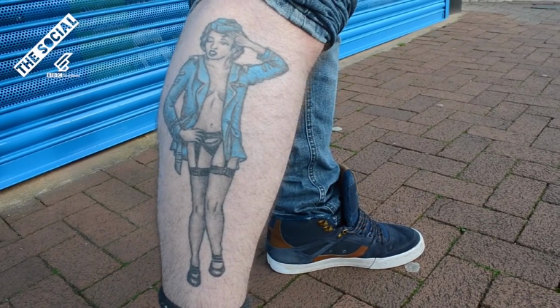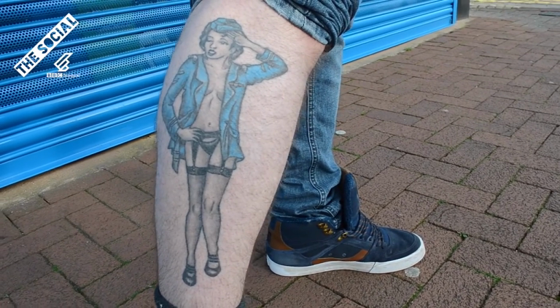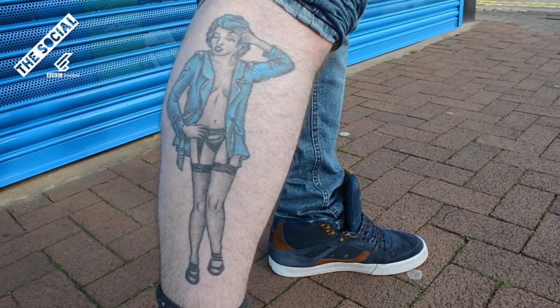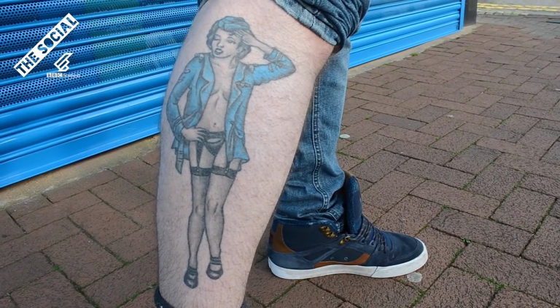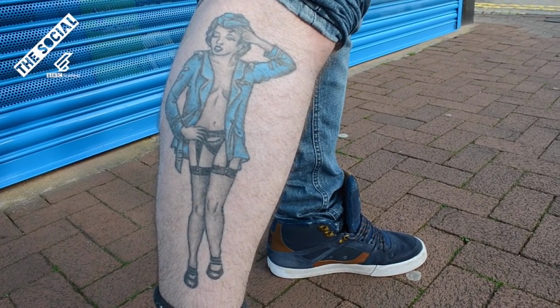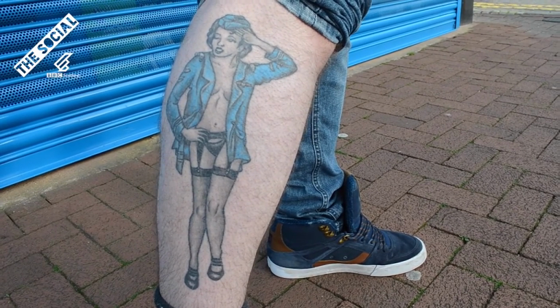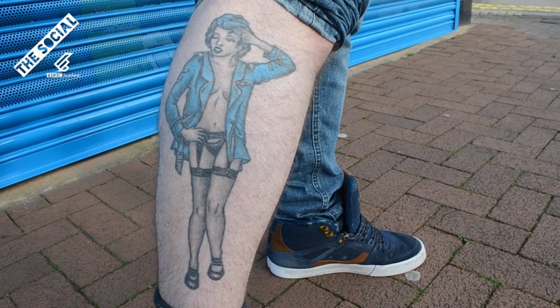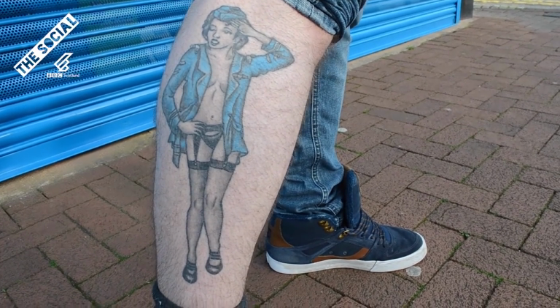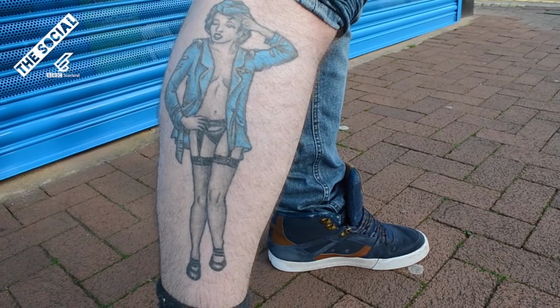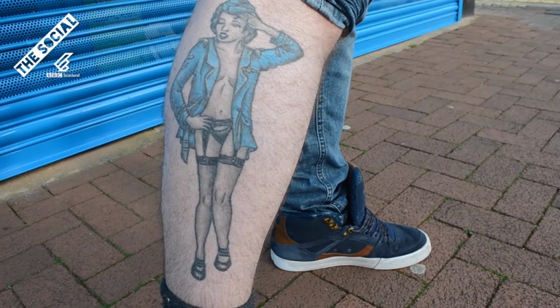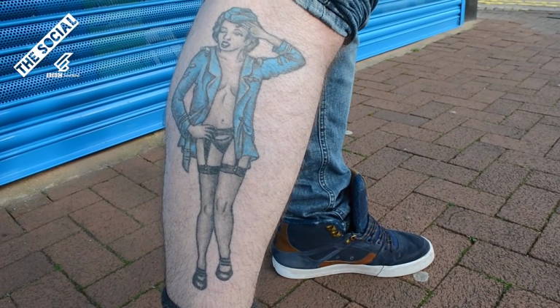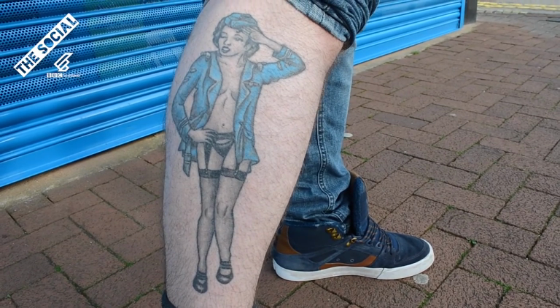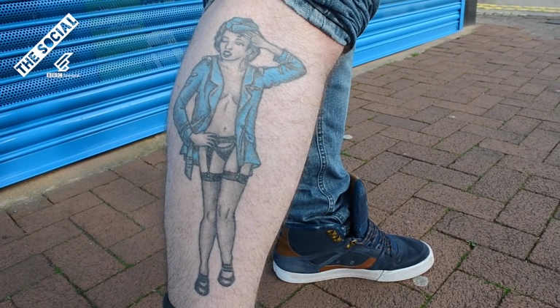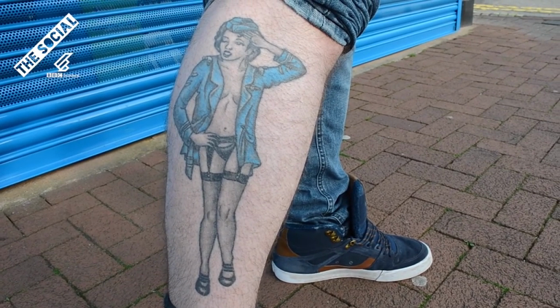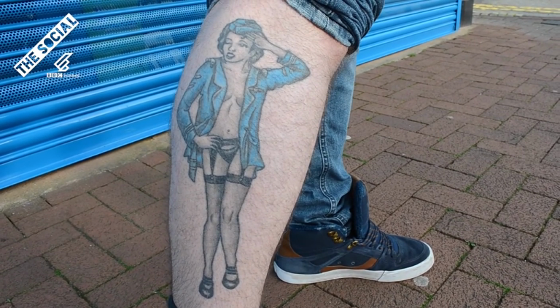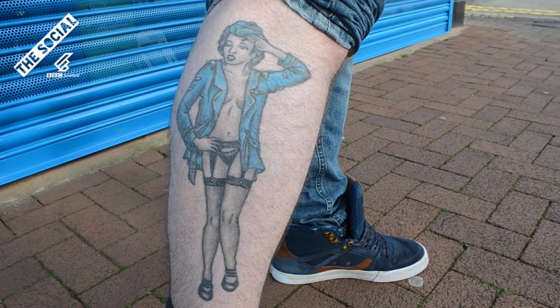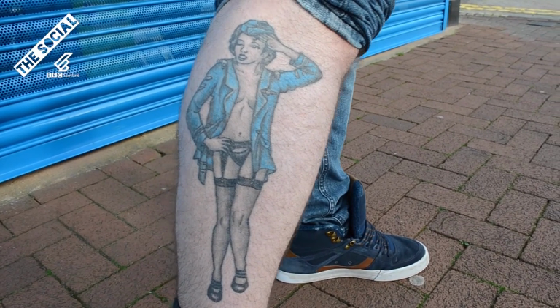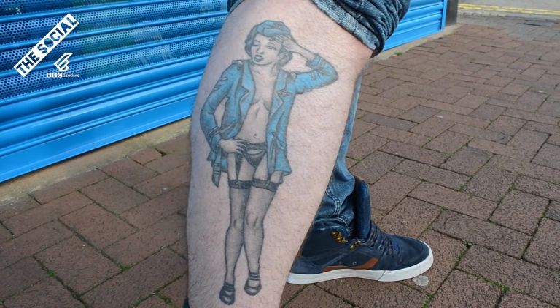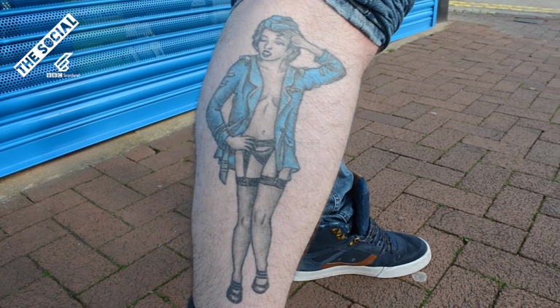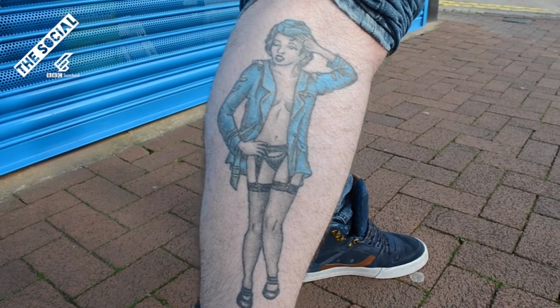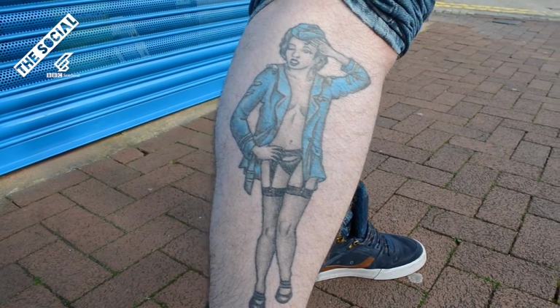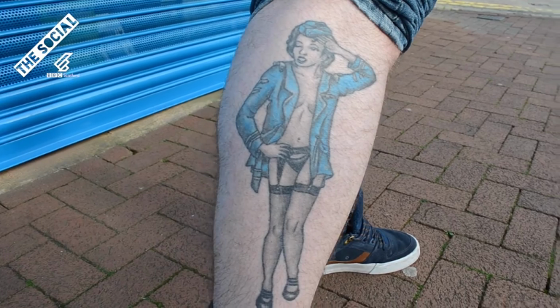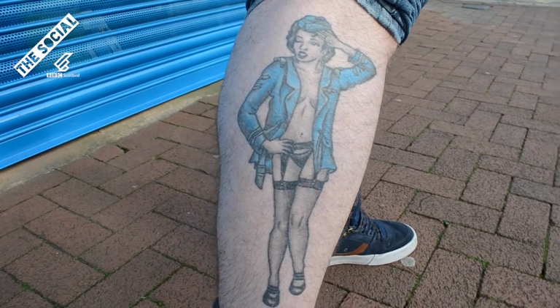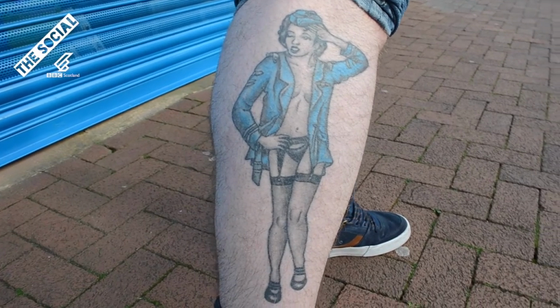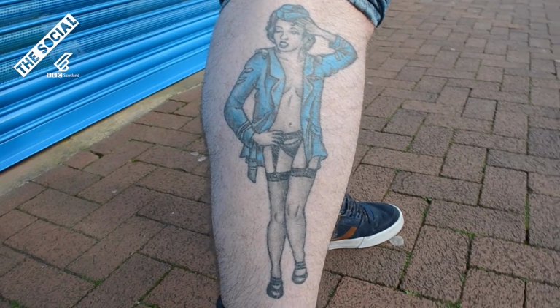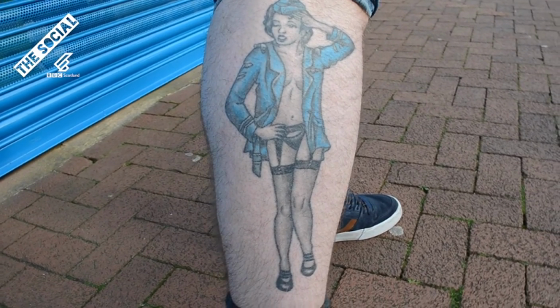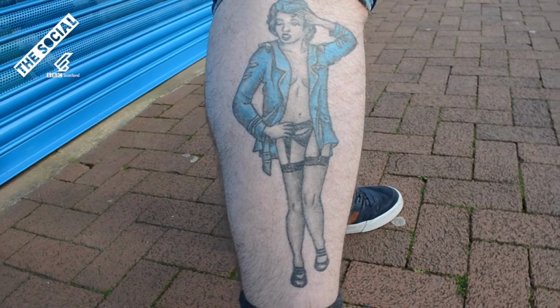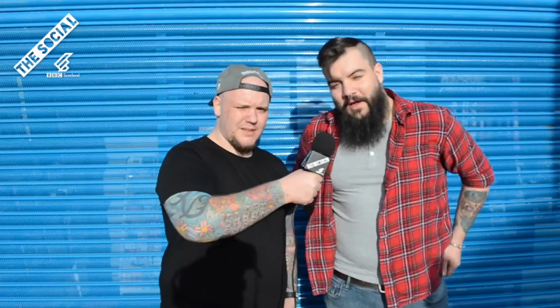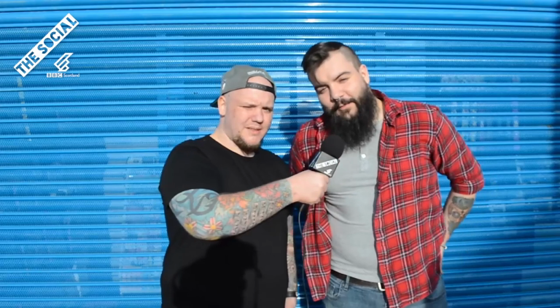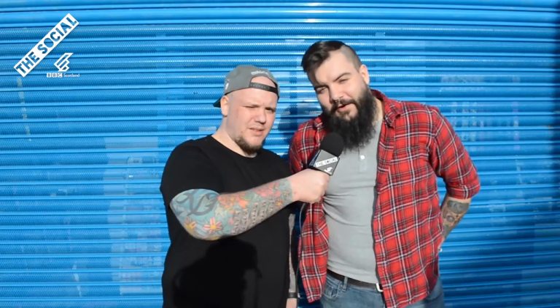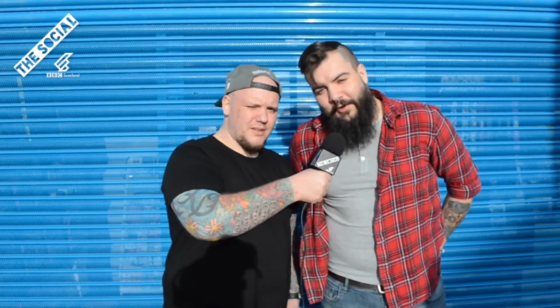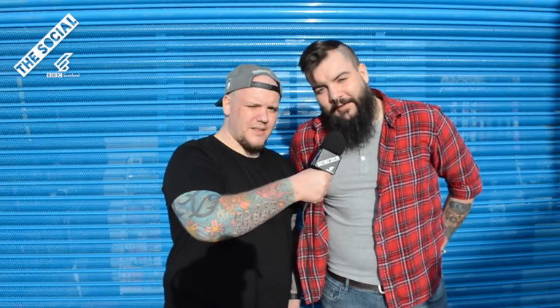Where did you get that done? That was in Infamous Ink through in Stirling. How many hours? How much did it cost? It was only about two, two and a half hours, and it only cost me £170. It was my present to myself for my 21st birthday. My name's Connor and I've just got my tats out.